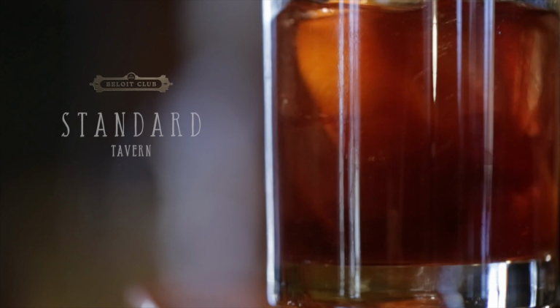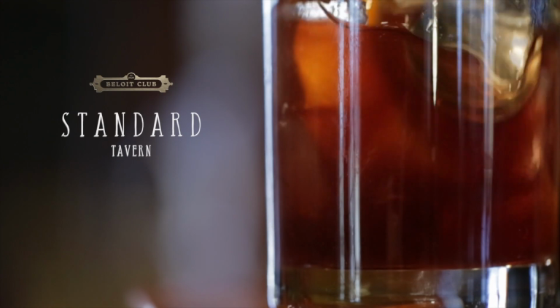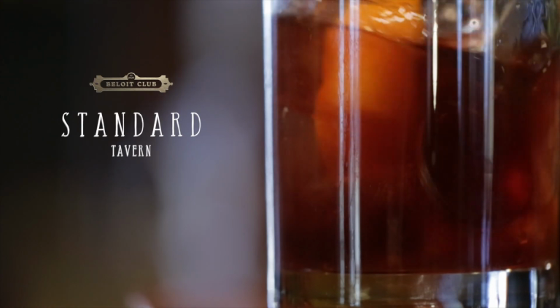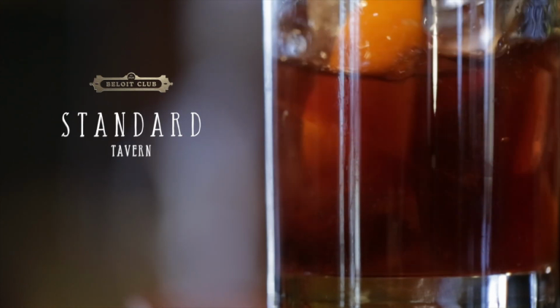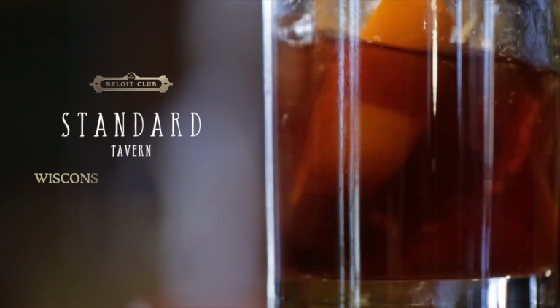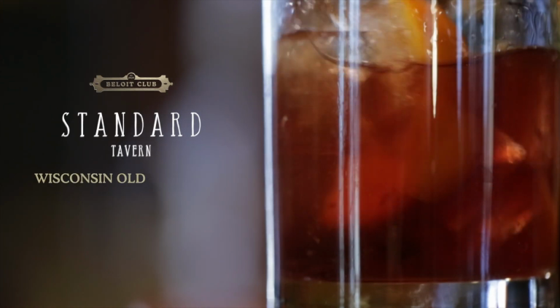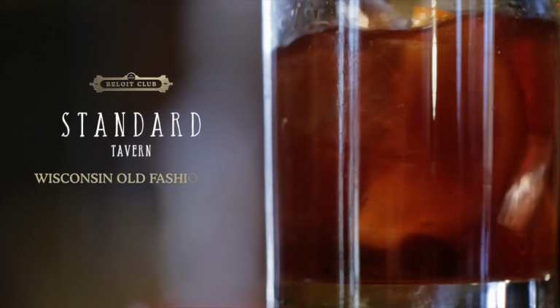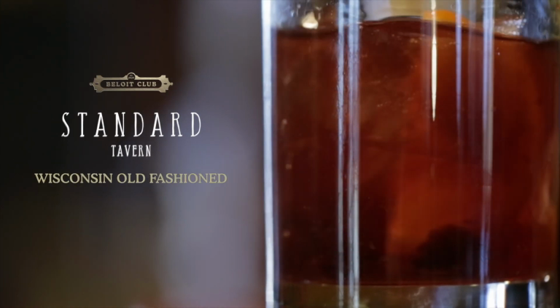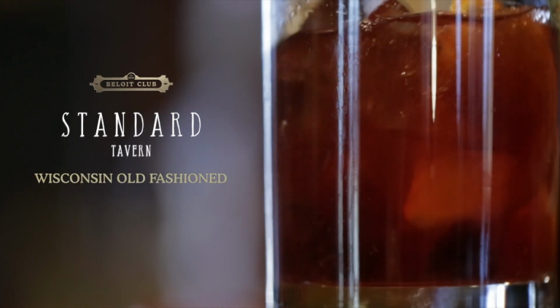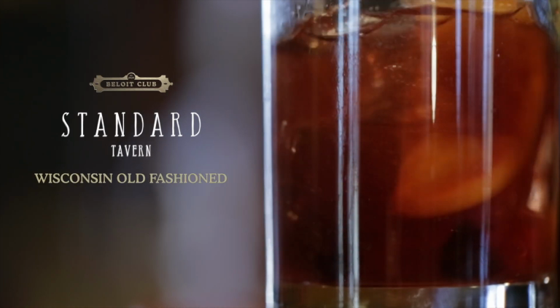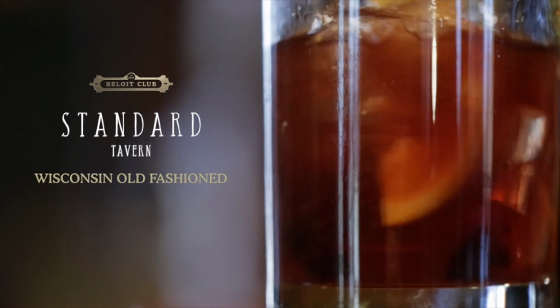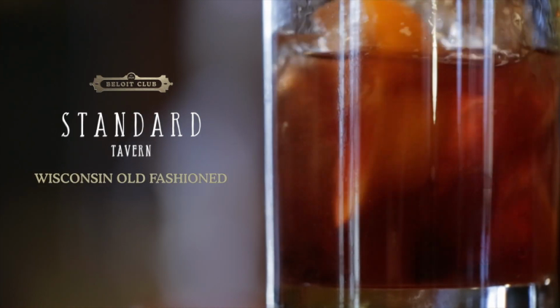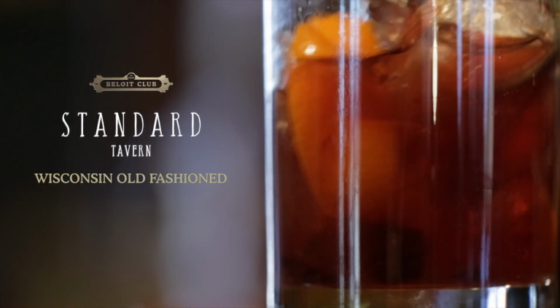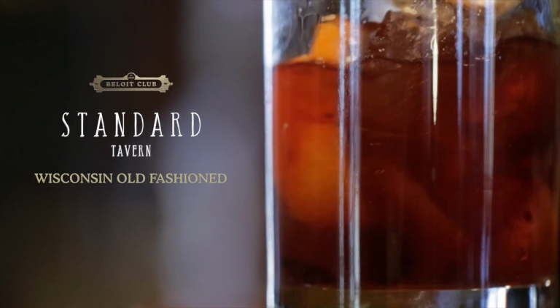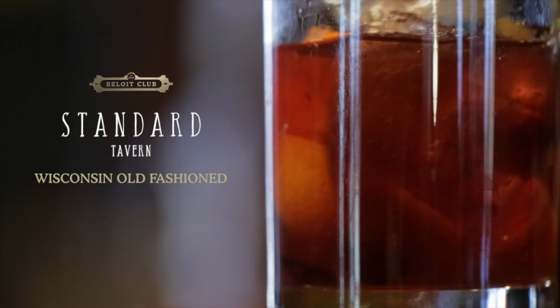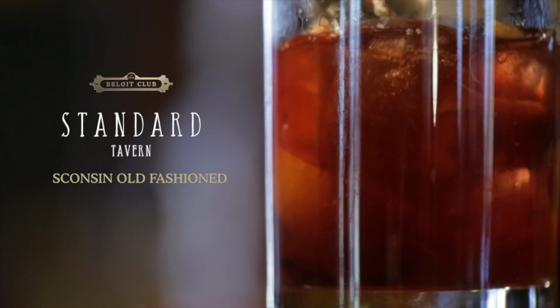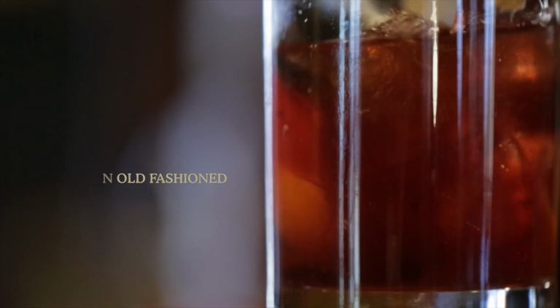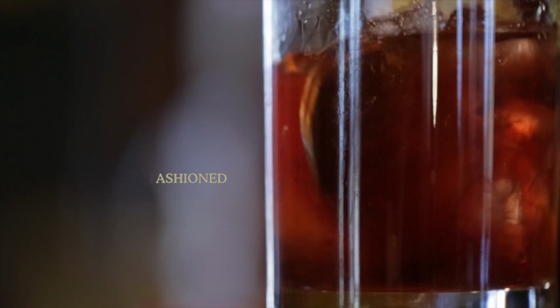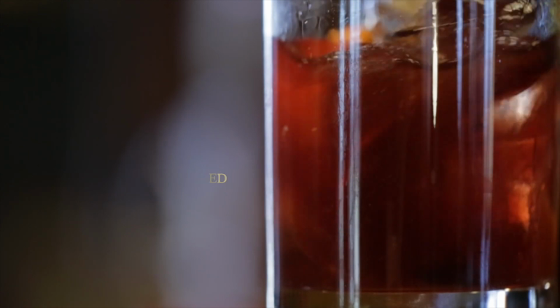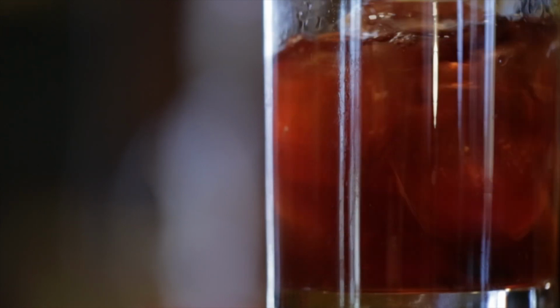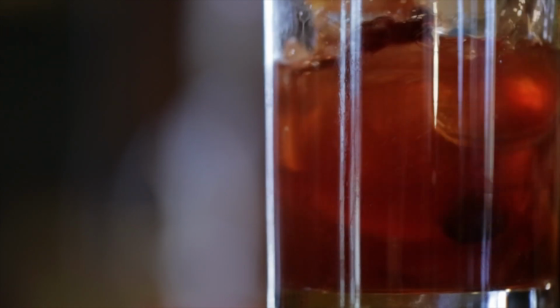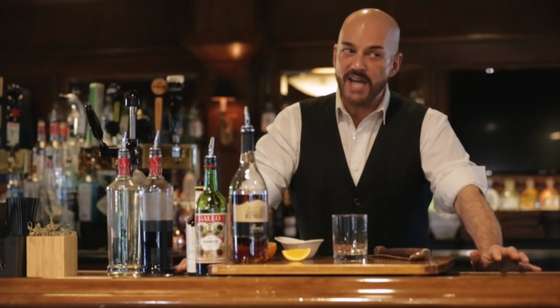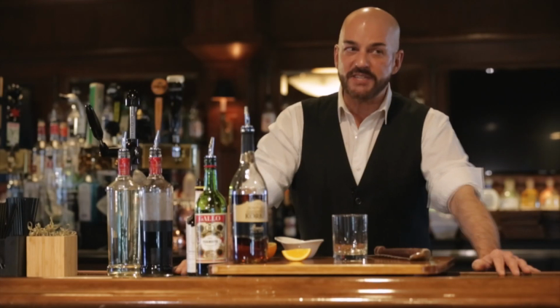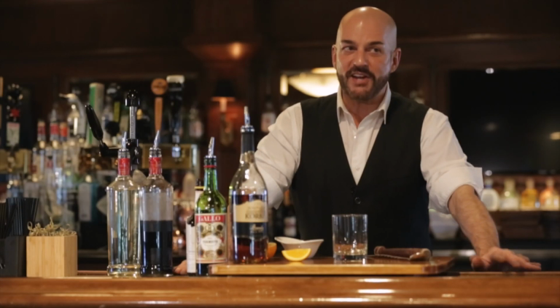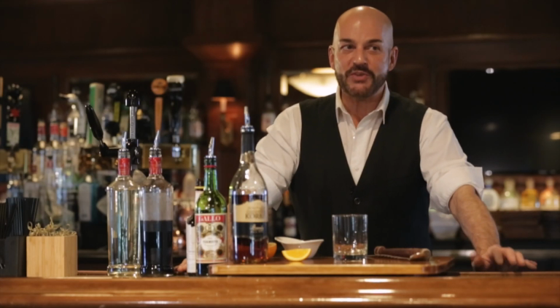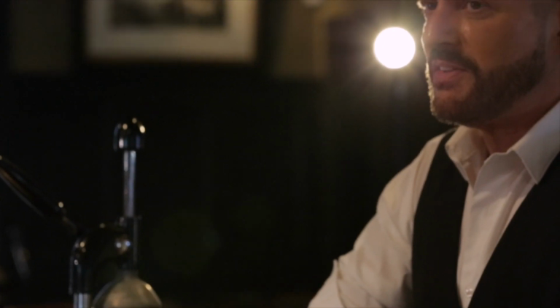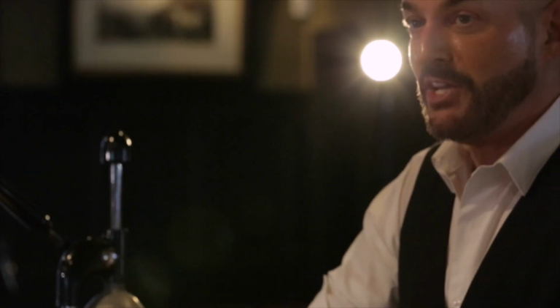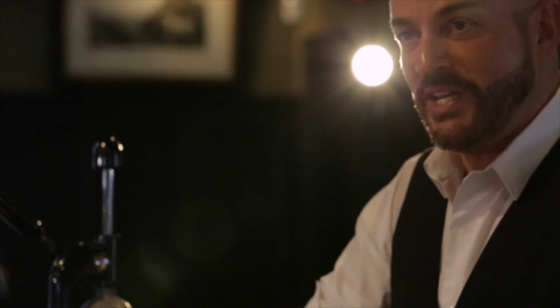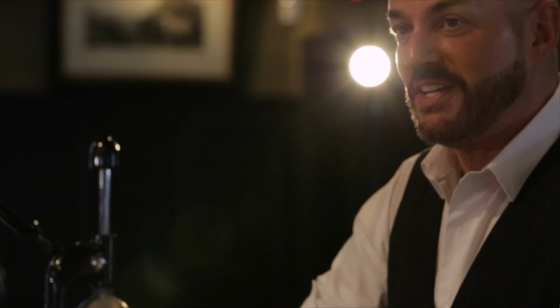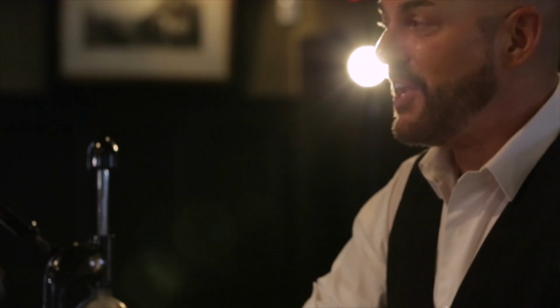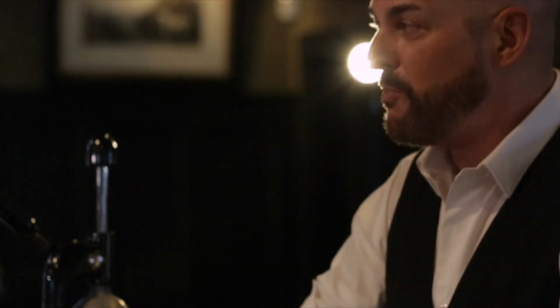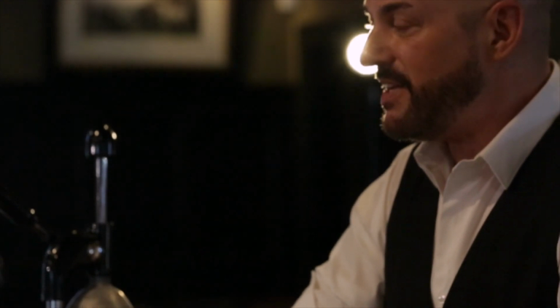Today we're going to make a Wisconsin Old Fashioned. The difference between a Wisconsin Old Fashioned and a regular Old Fashioned is that in Wisconsin they like it sweet and they like it with brandy.